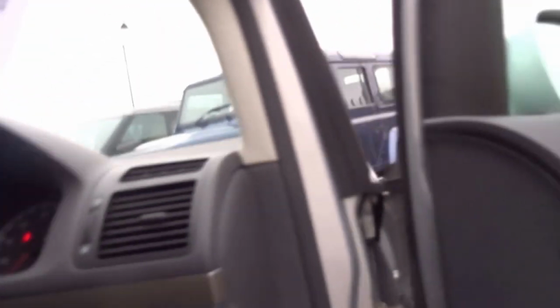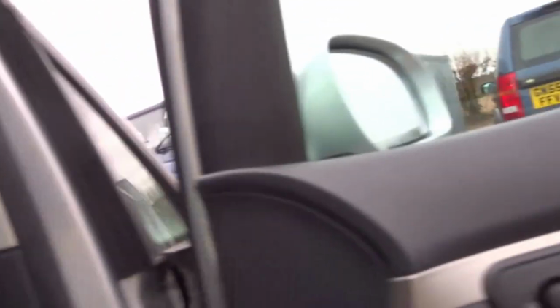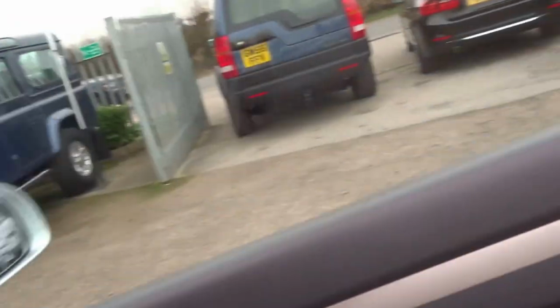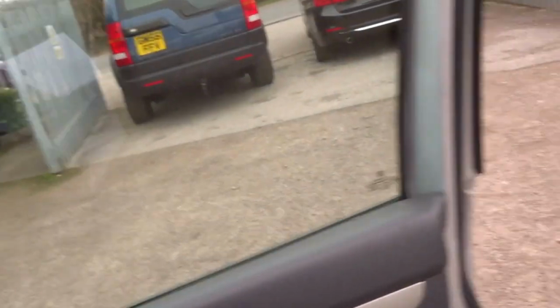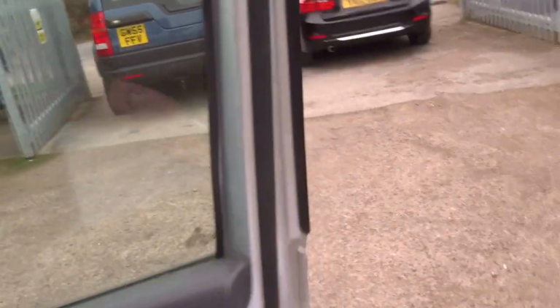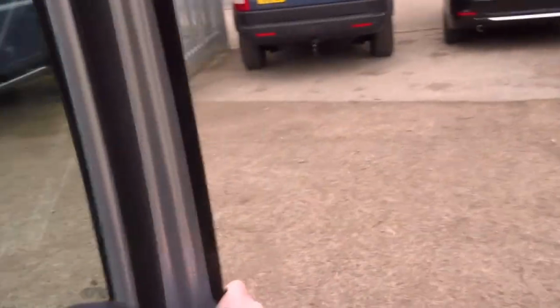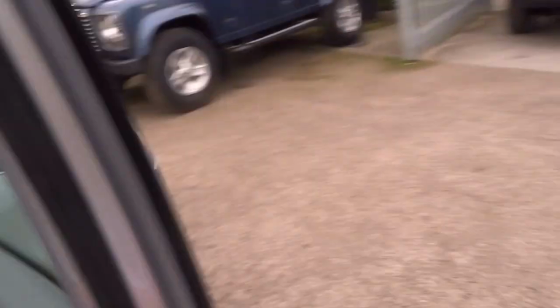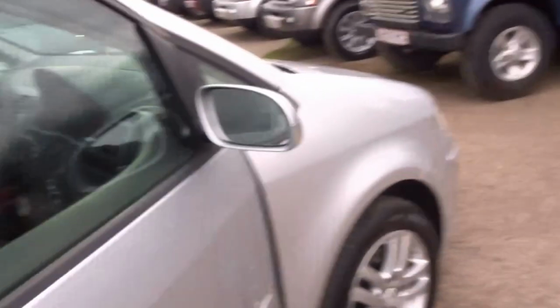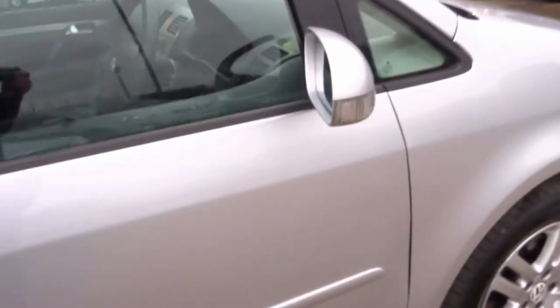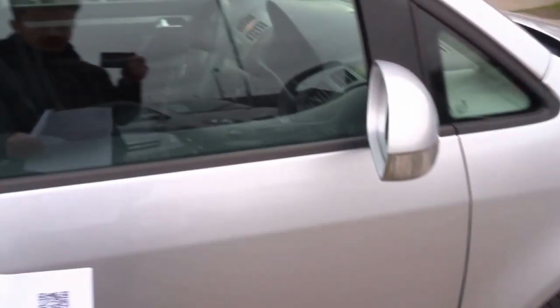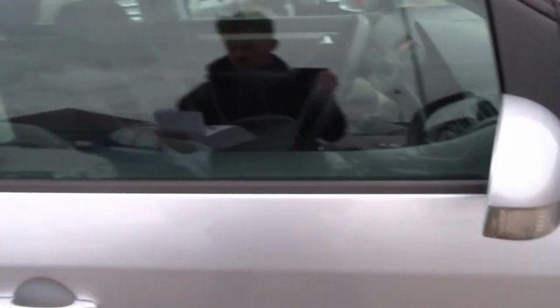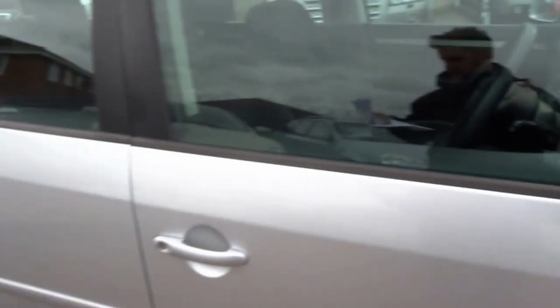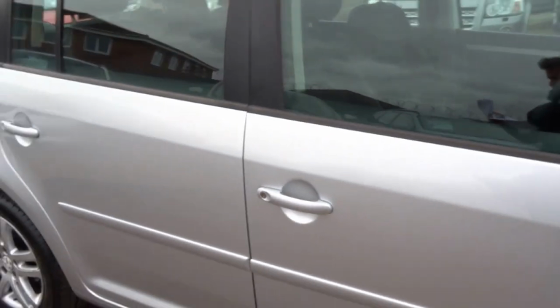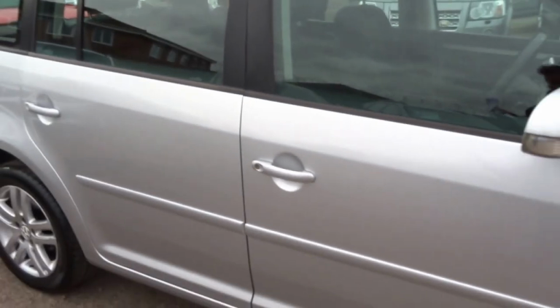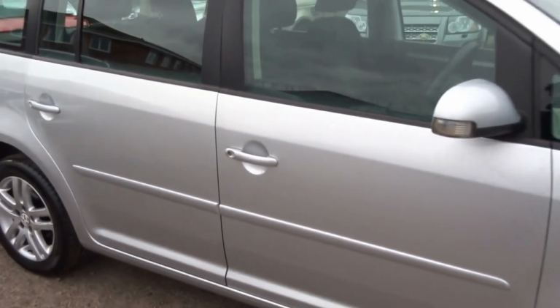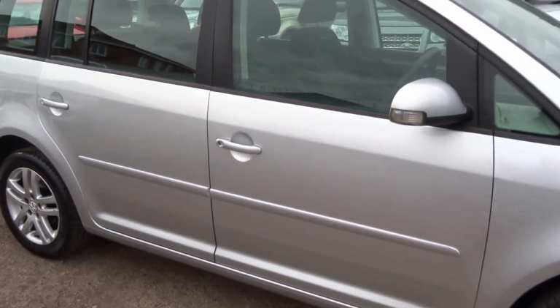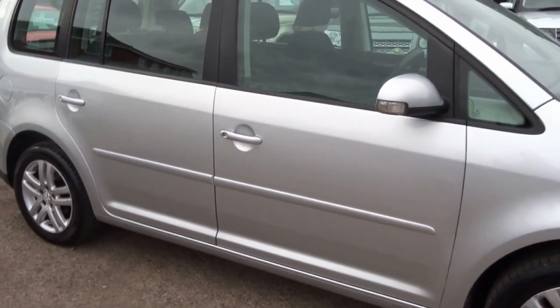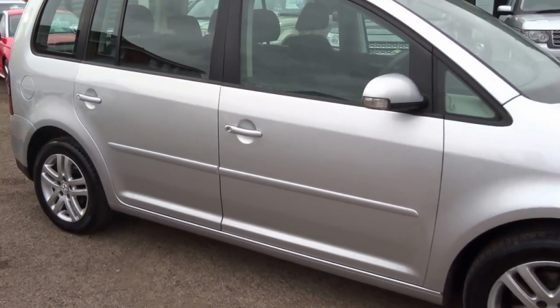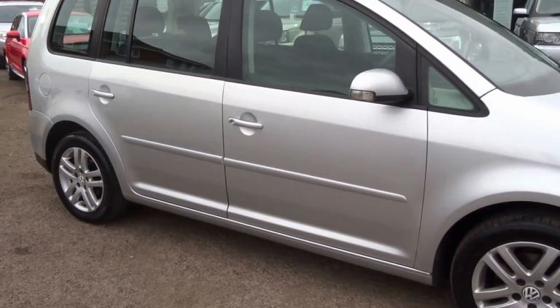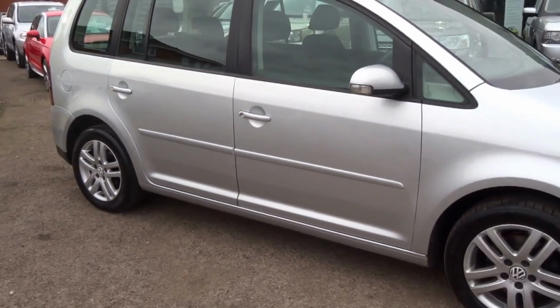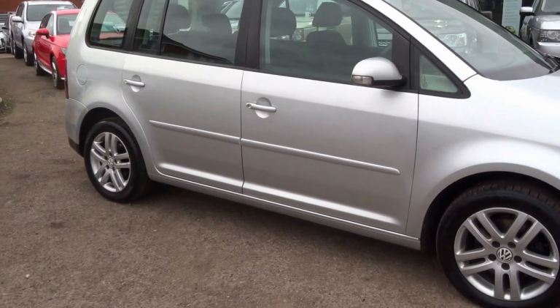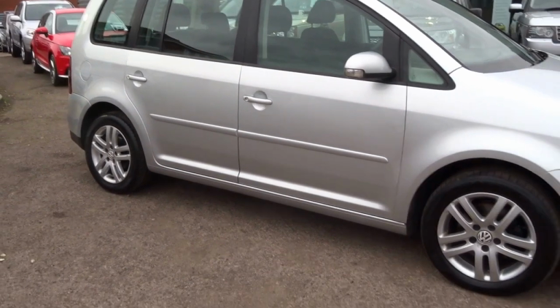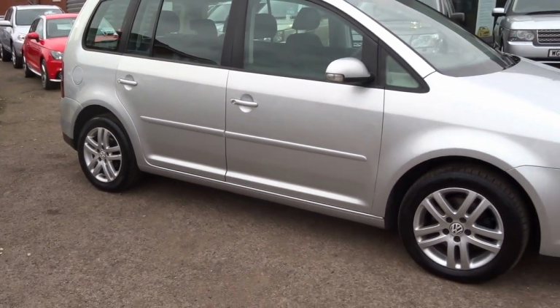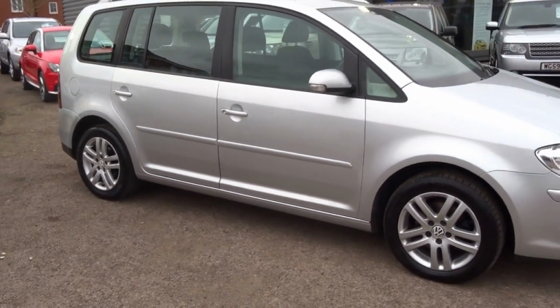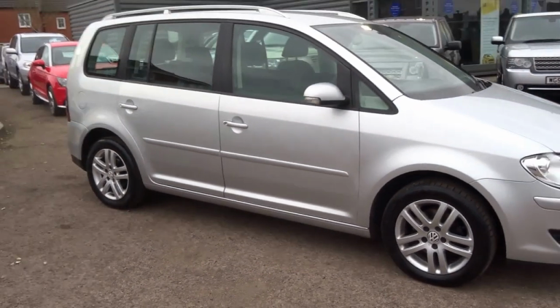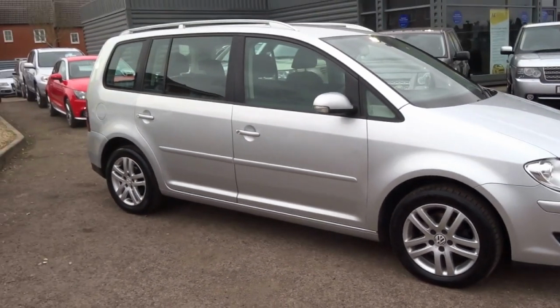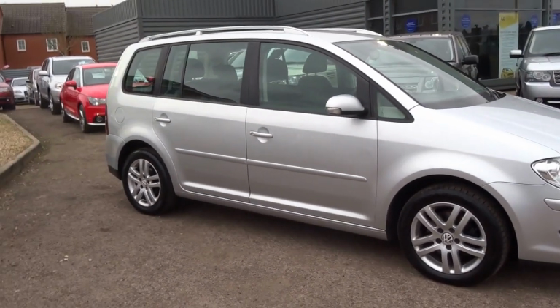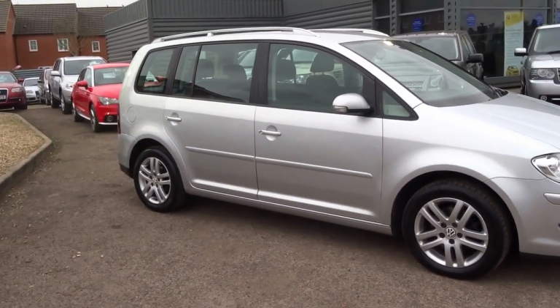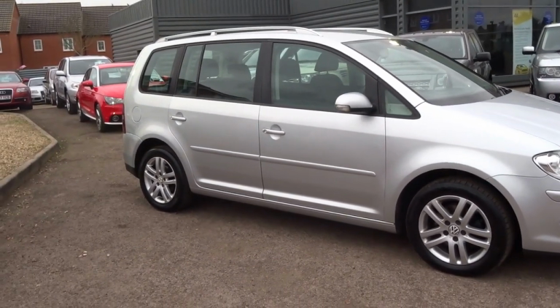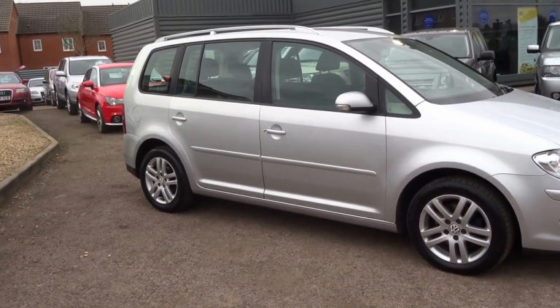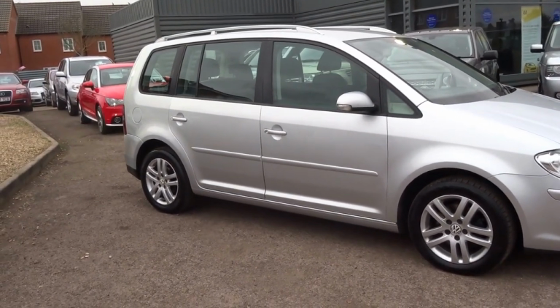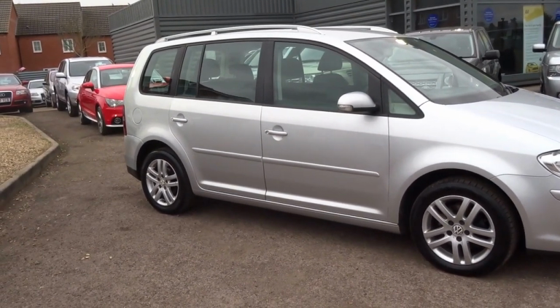It's a good car, this one. Plenty of service history with it — including a cam belt change and the water pump. It's got an MOT until February 2018 and comes with two keys.